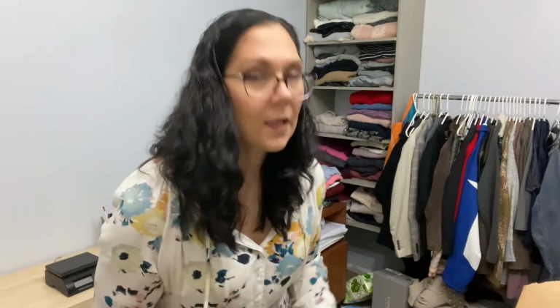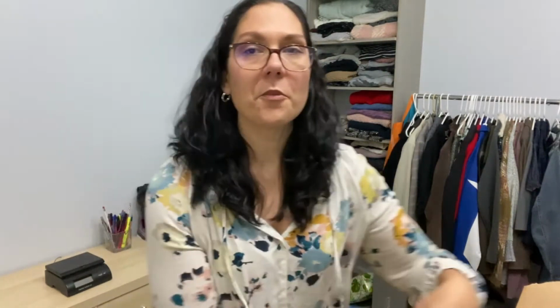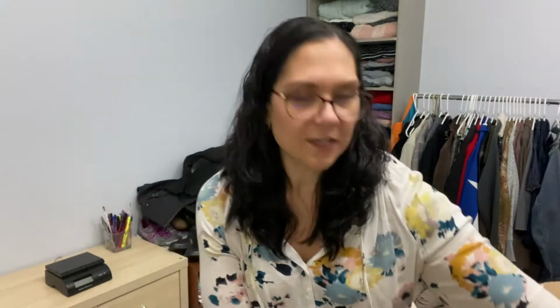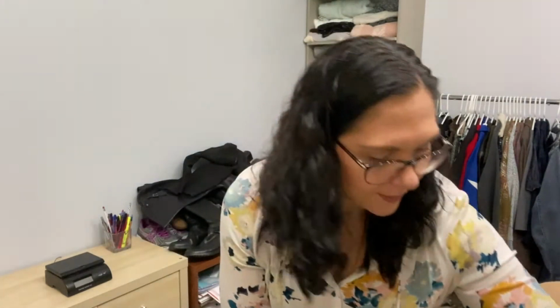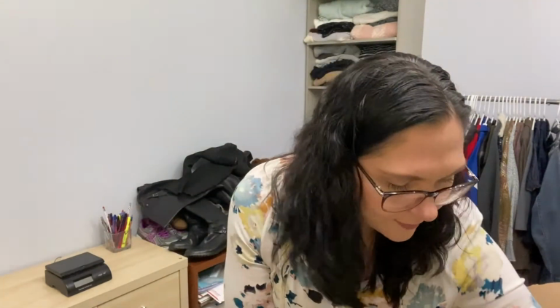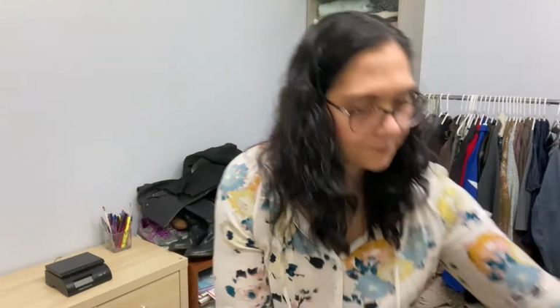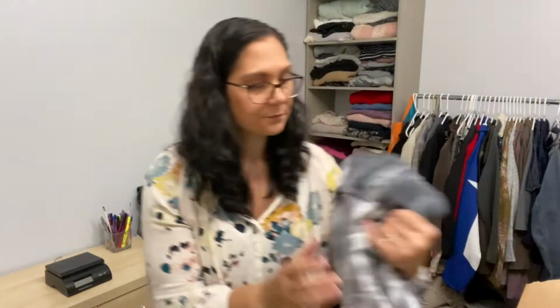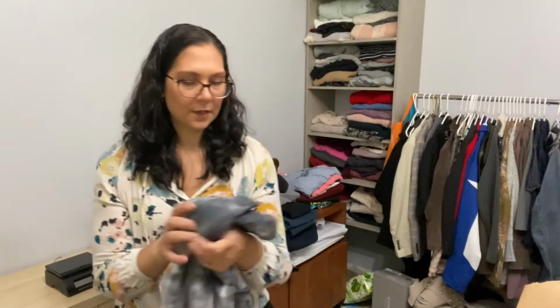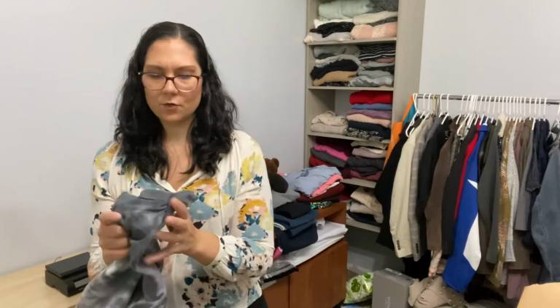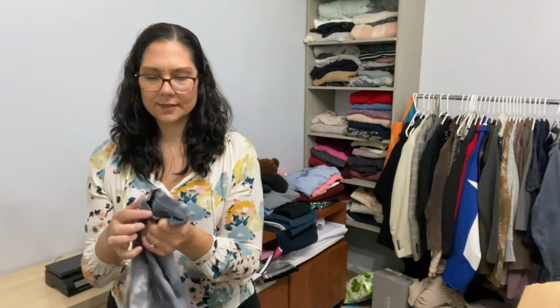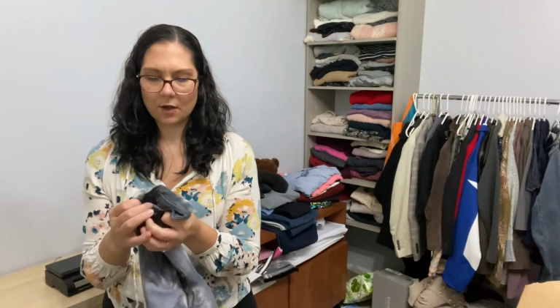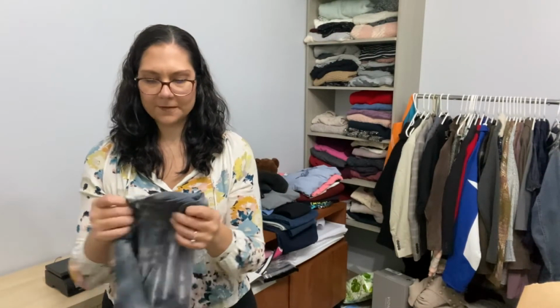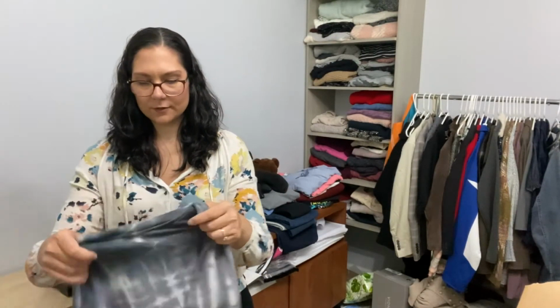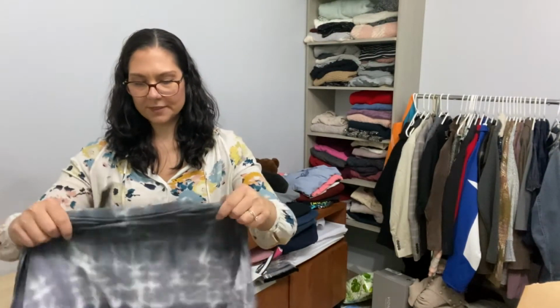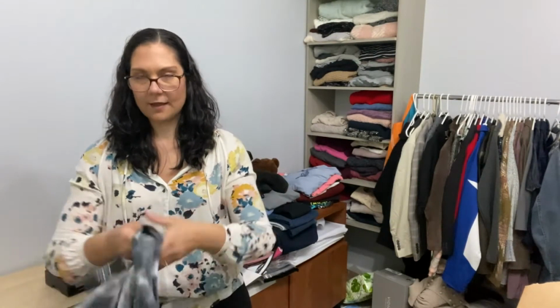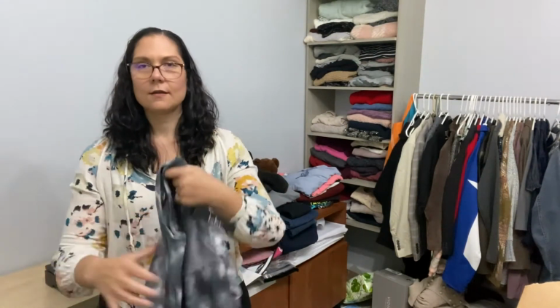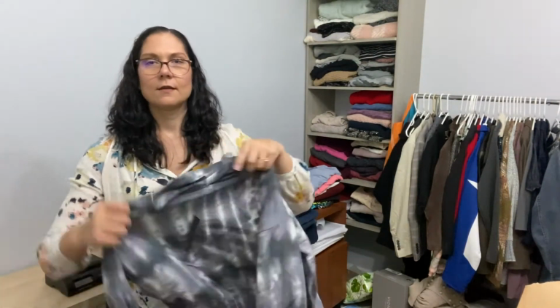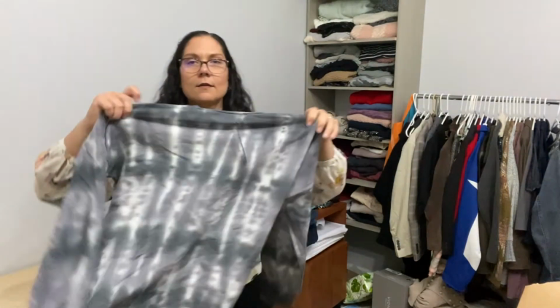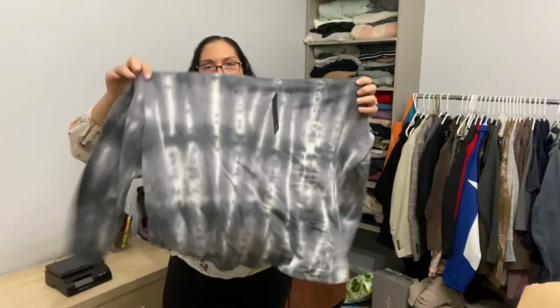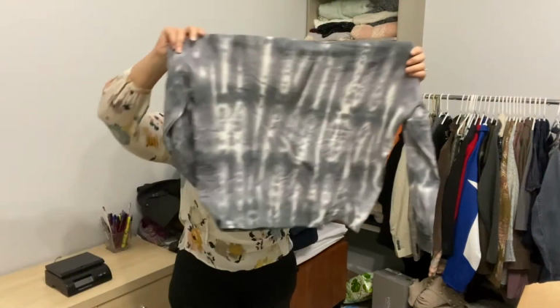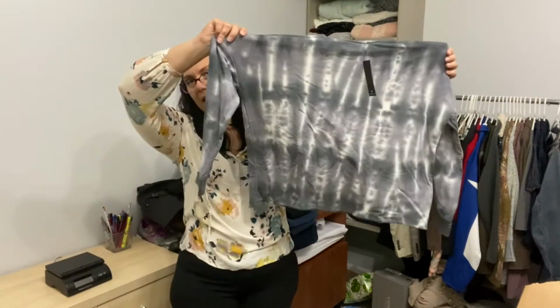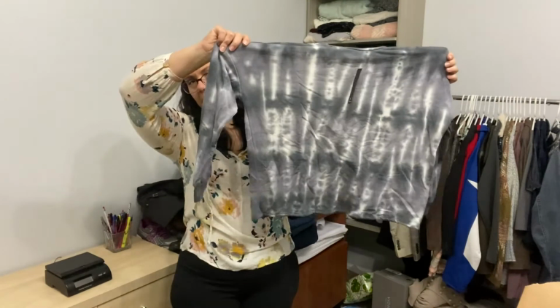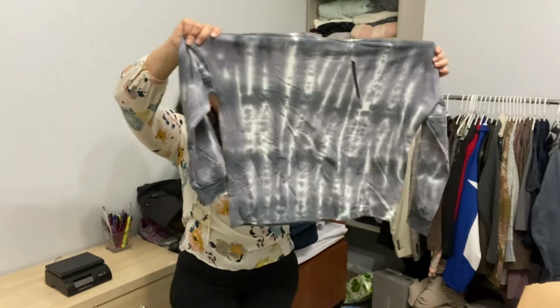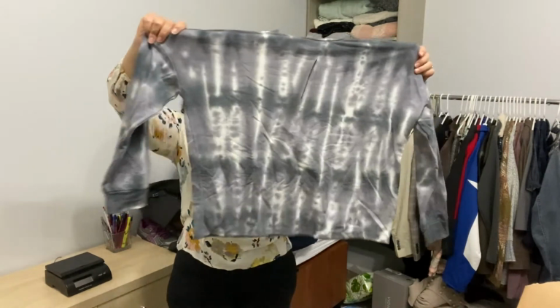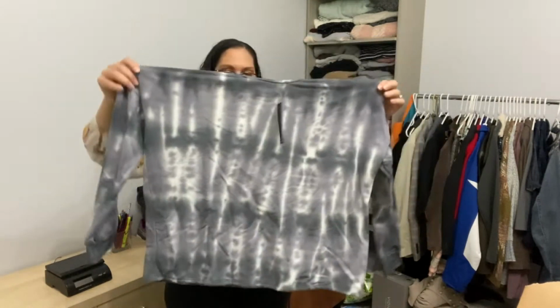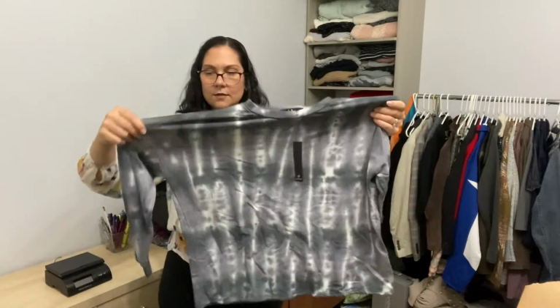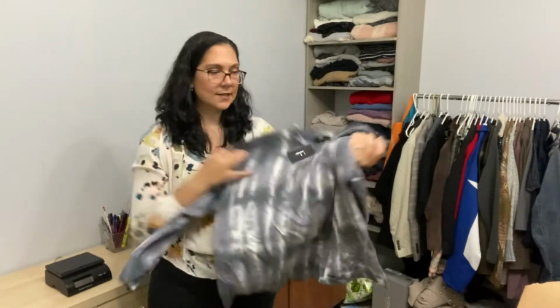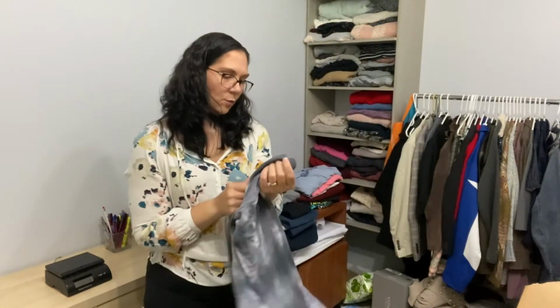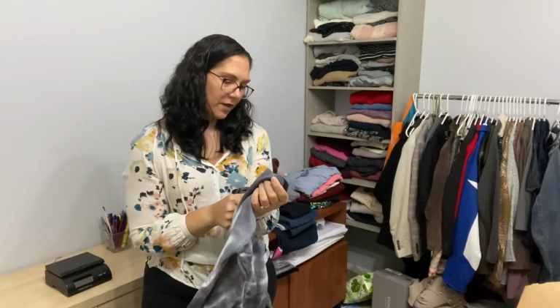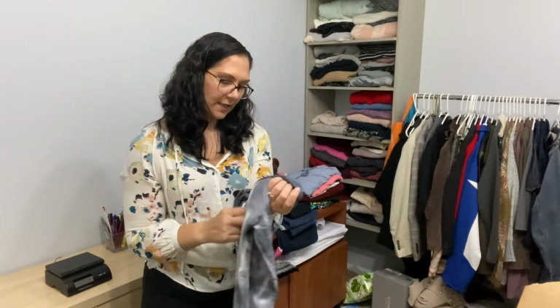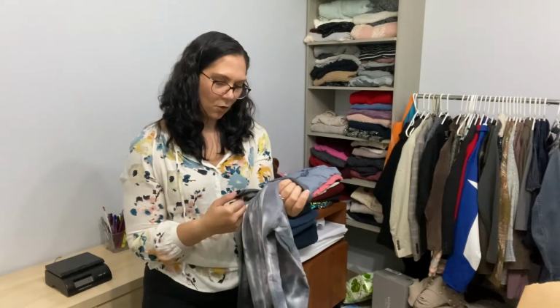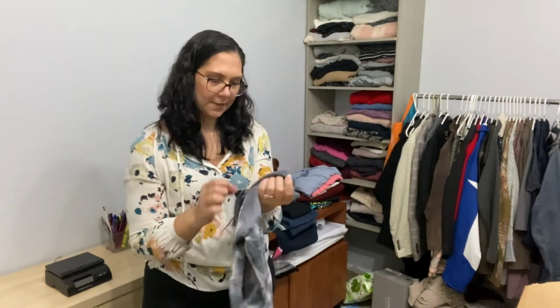A couple more things, guys. This is soft — this is Lulu's again. Tie dye, cropped, size small, but it looks like it's oversized.